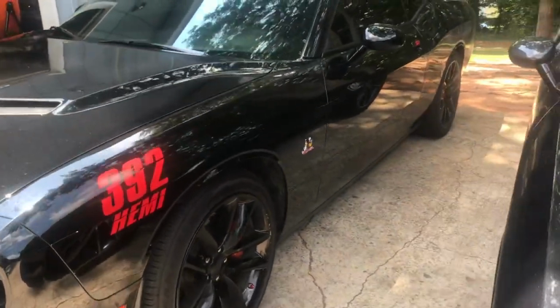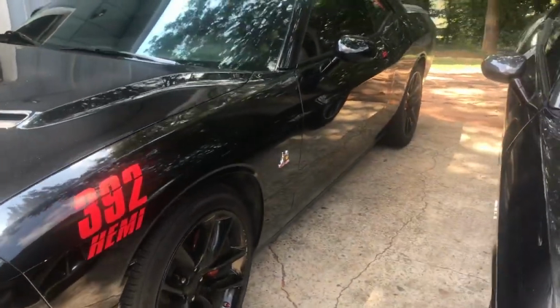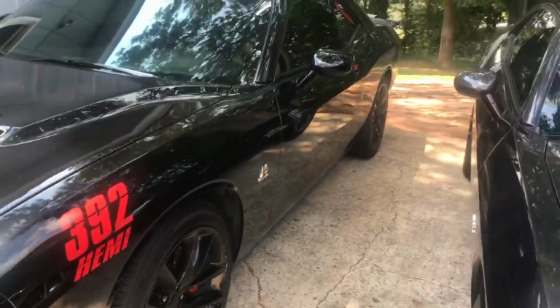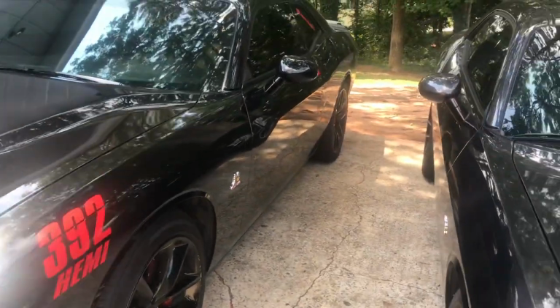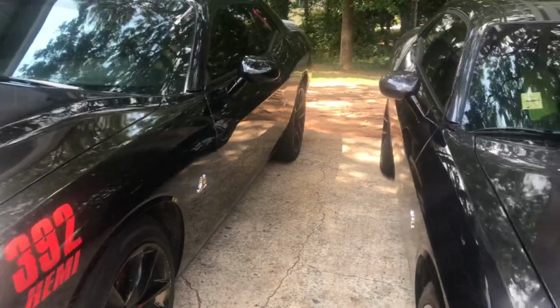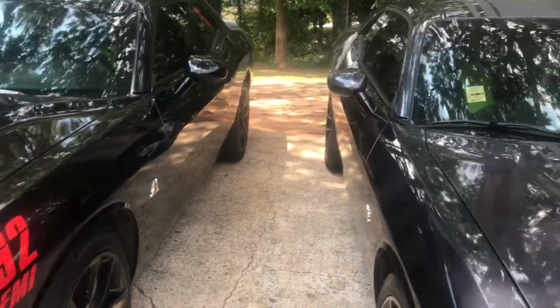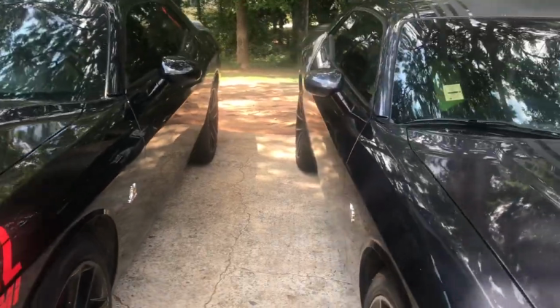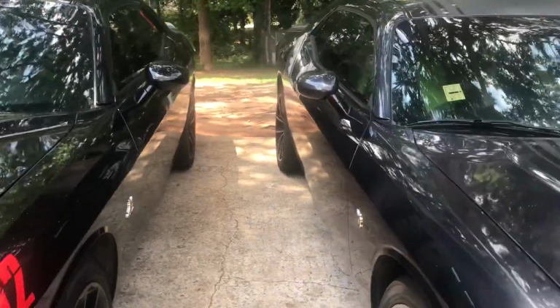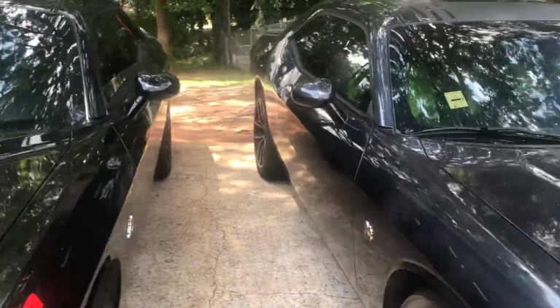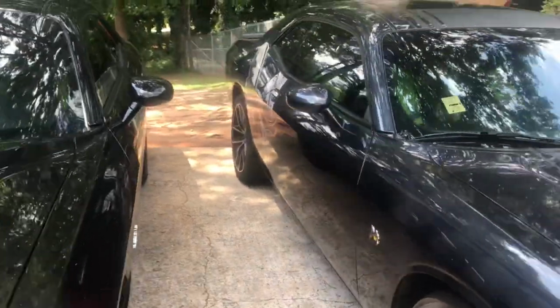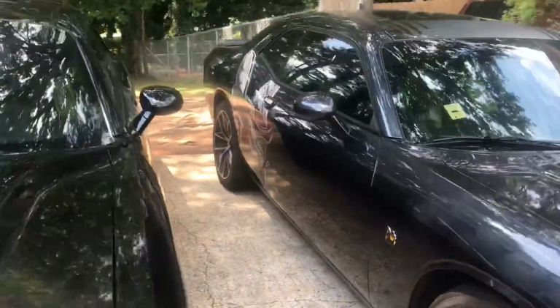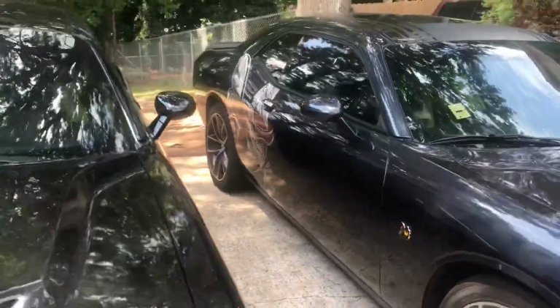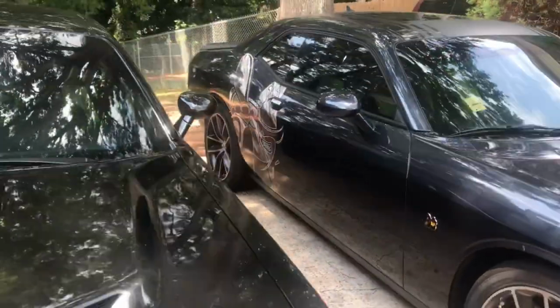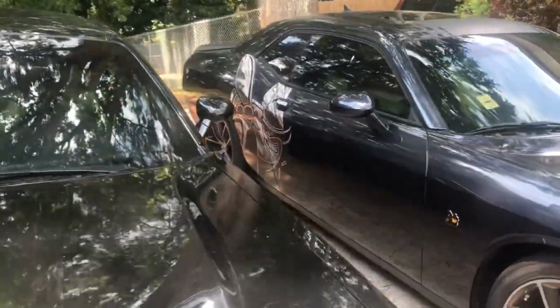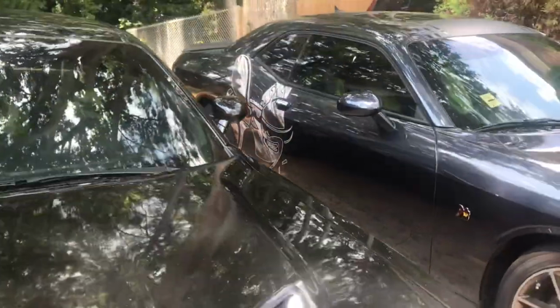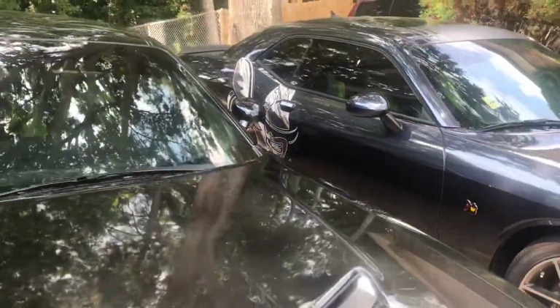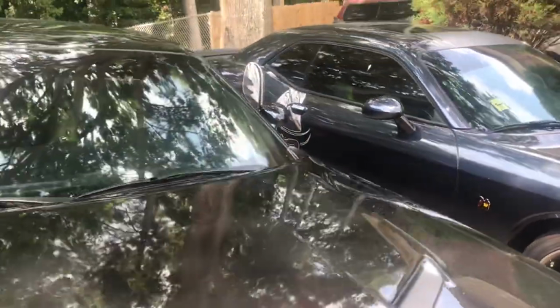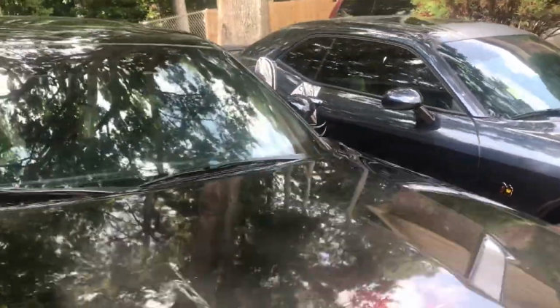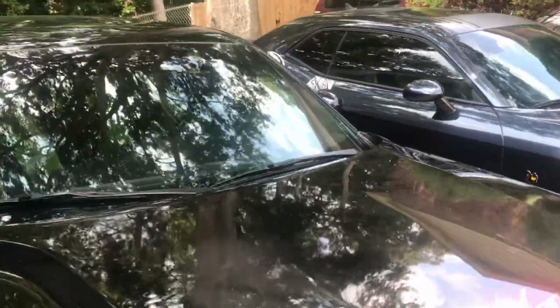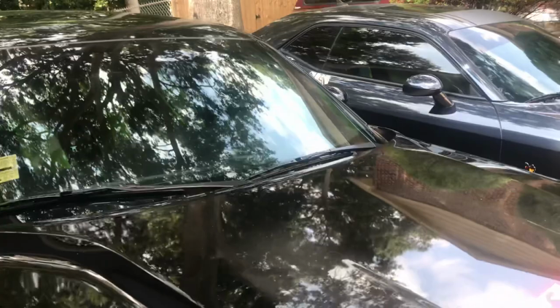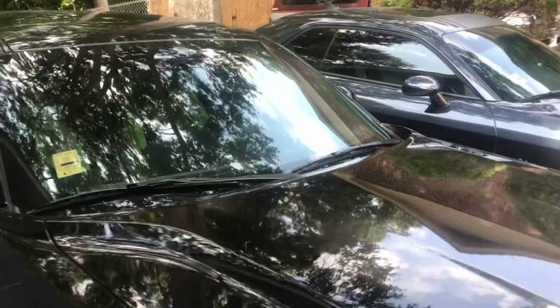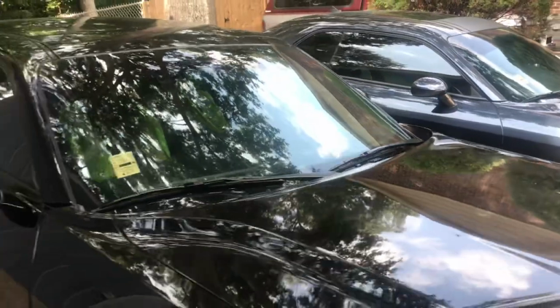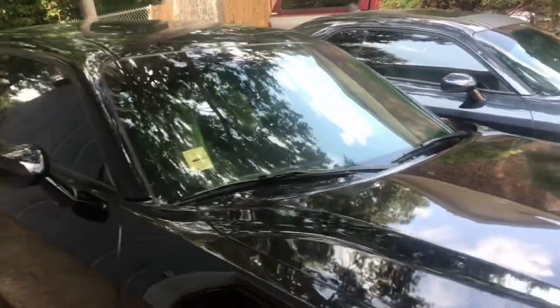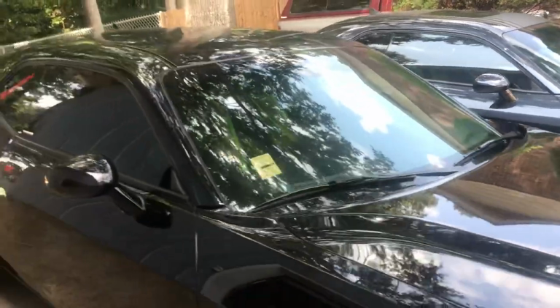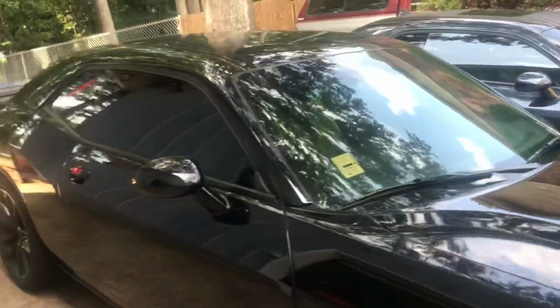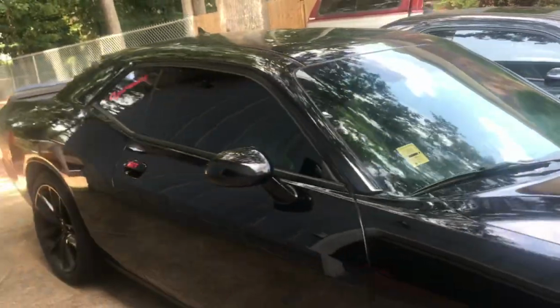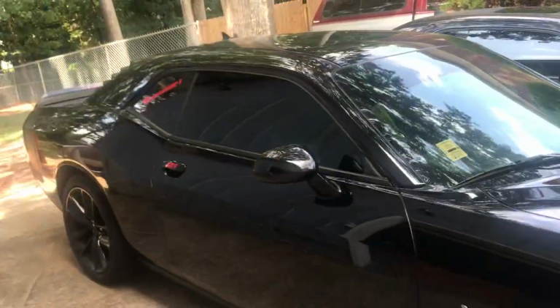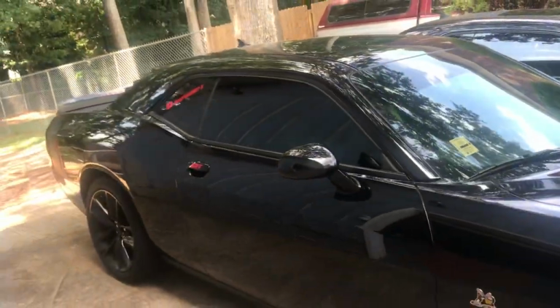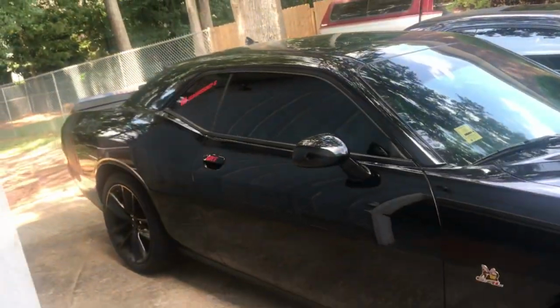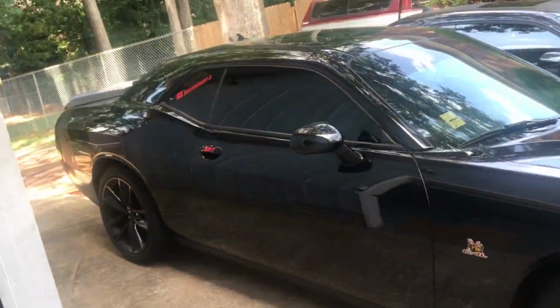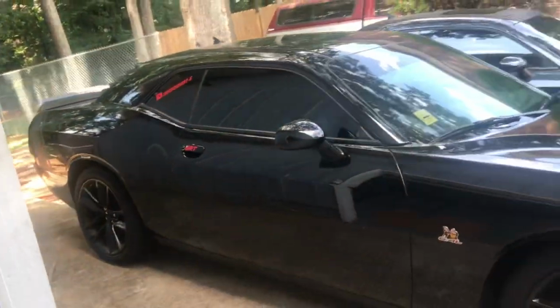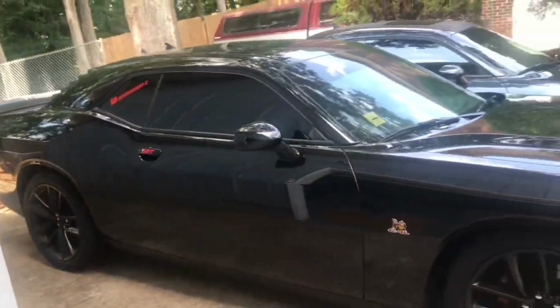I was thinking about giving one up. I went and looked at a Hellcat — didn't make a deal though. It's a little more than I wanted to spend, but still, I might still be in the market.